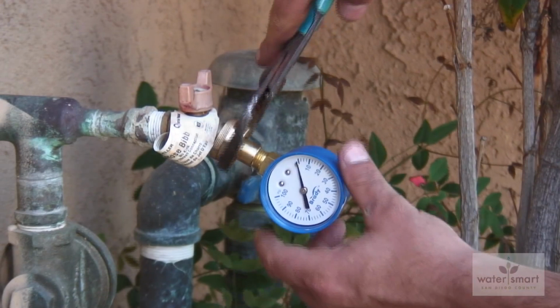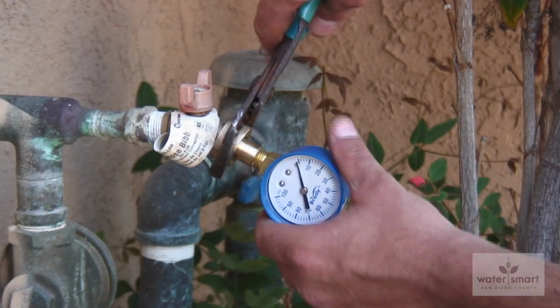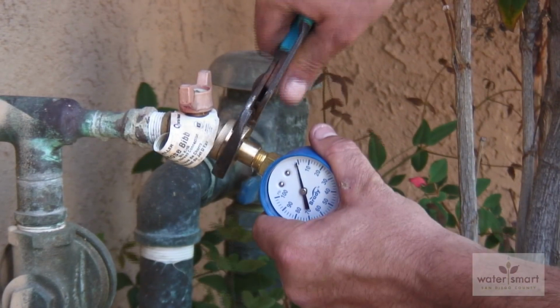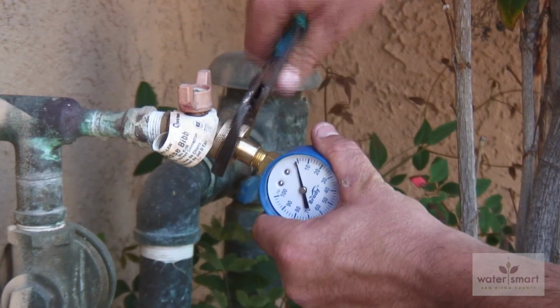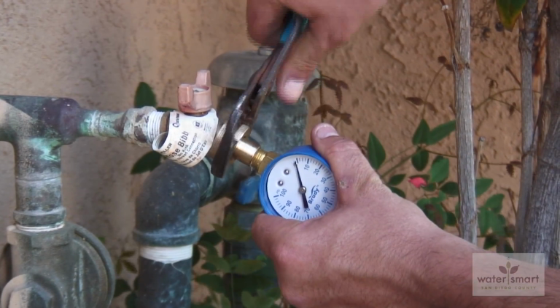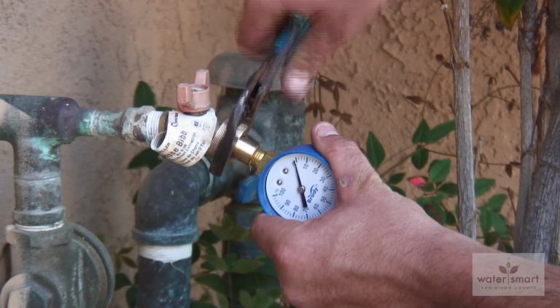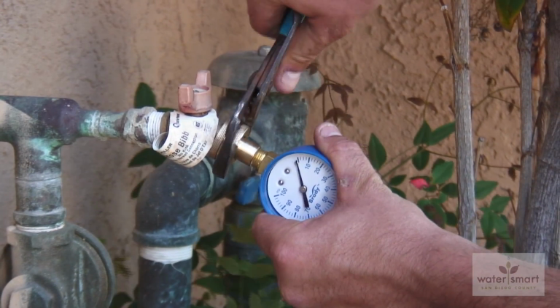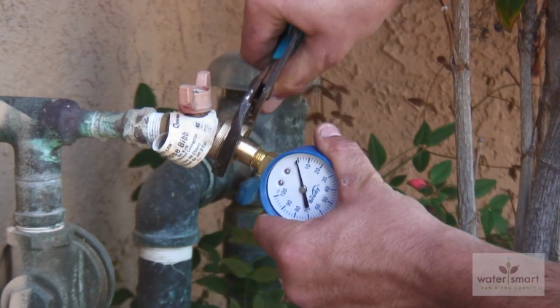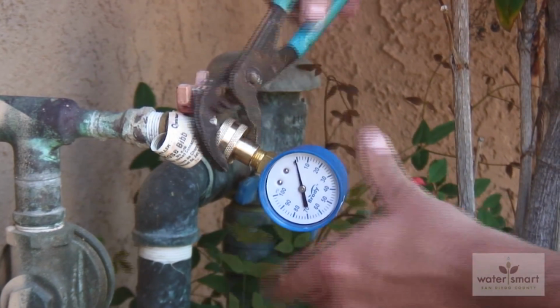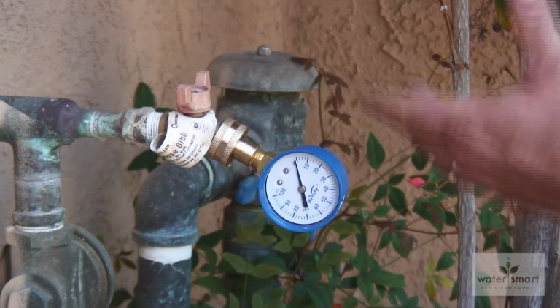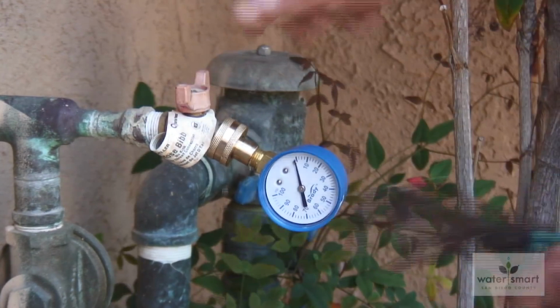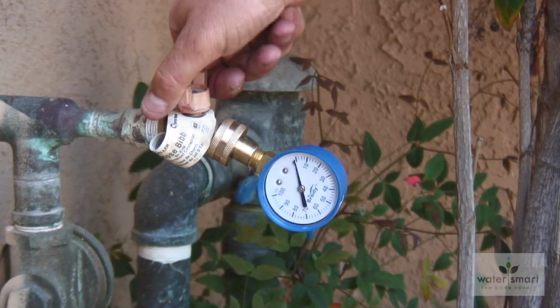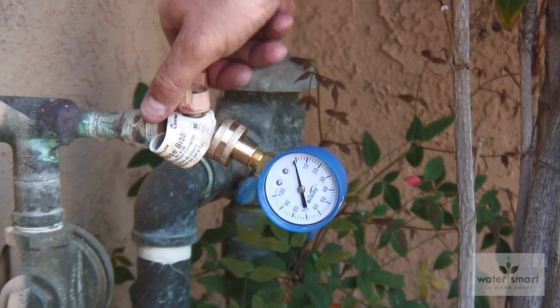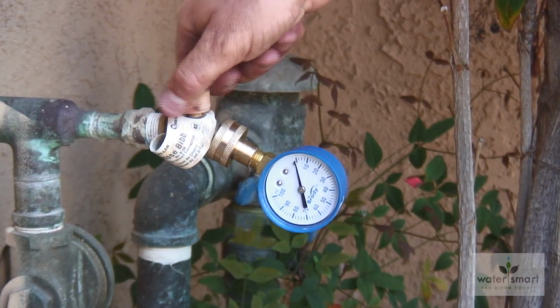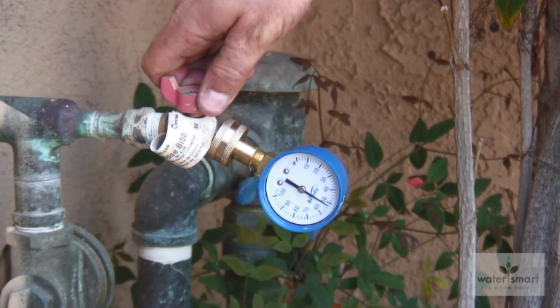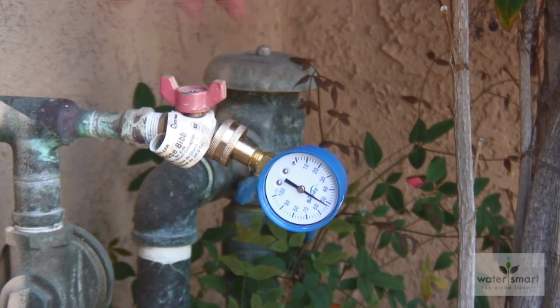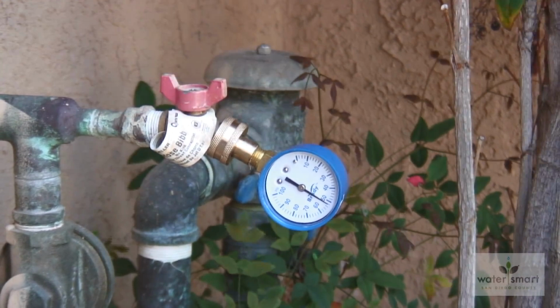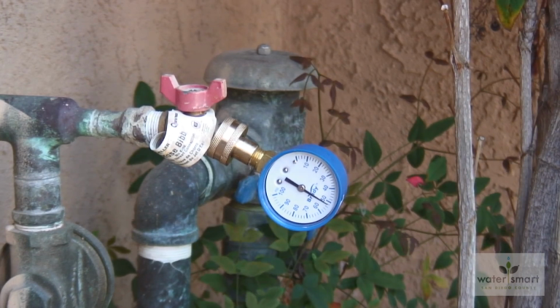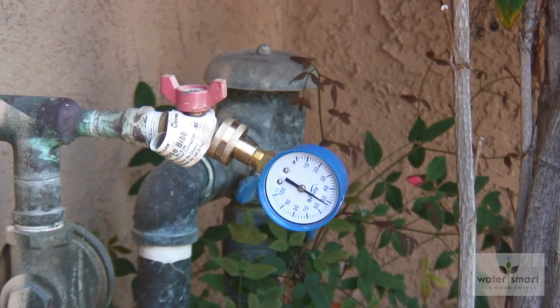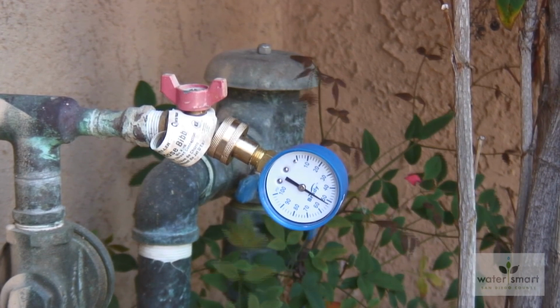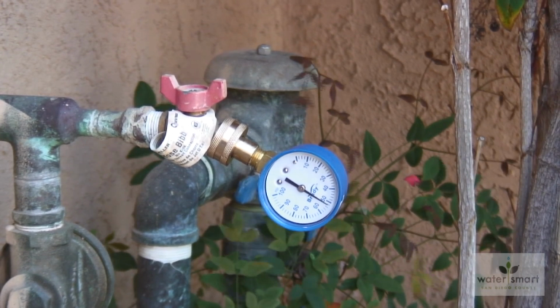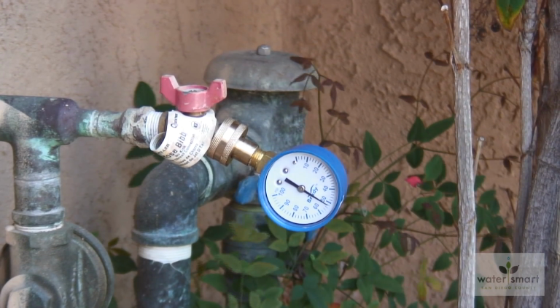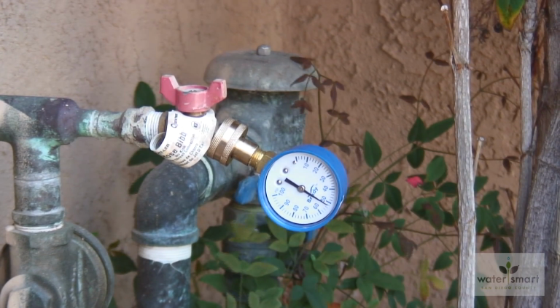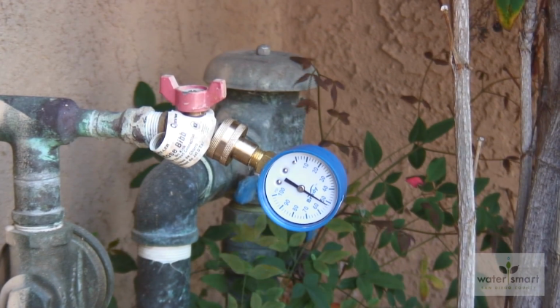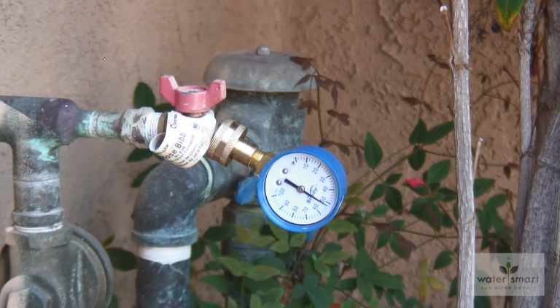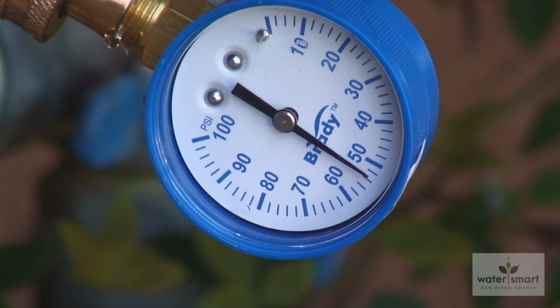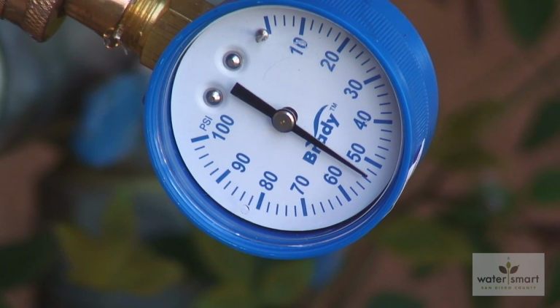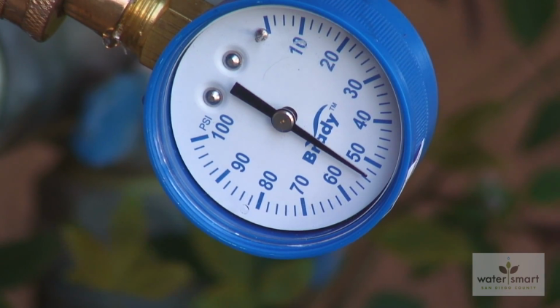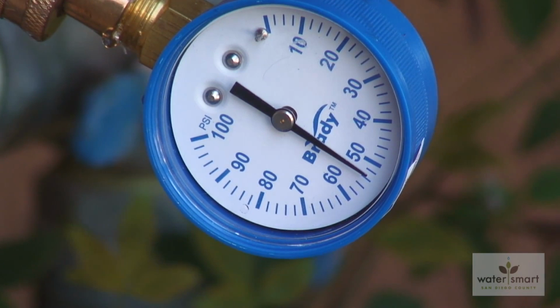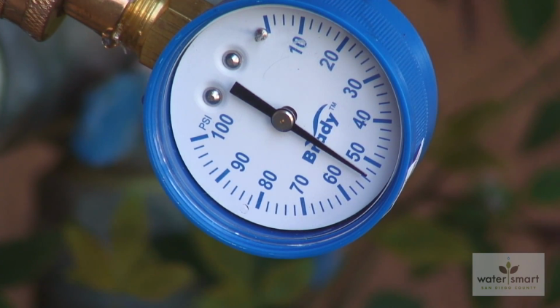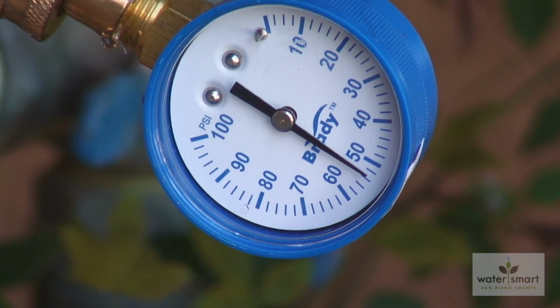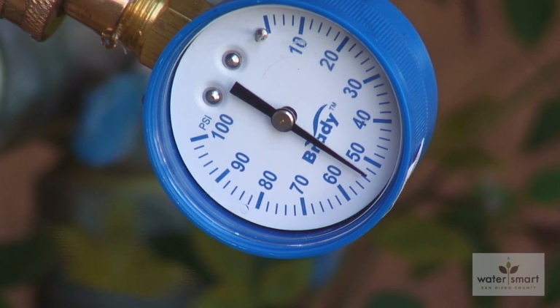The San Diego County Water Authority strongly recommends having your licensed plumbing professional test your water pressure and adjust or replace the water regulator if necessary.